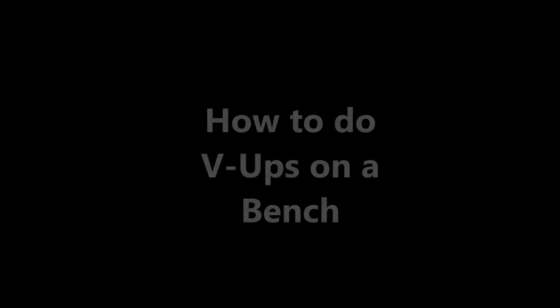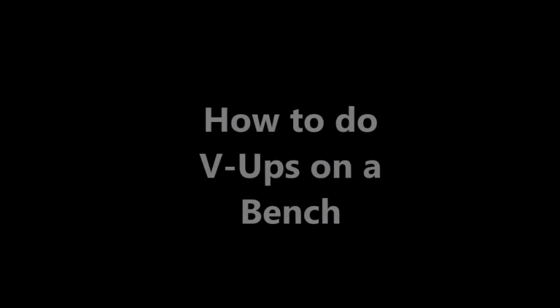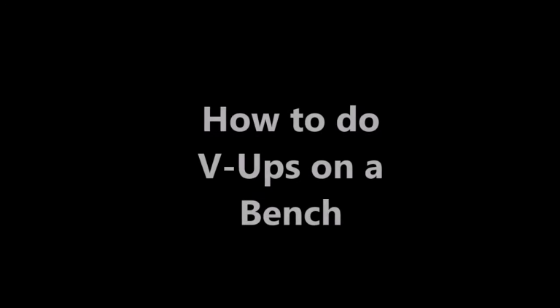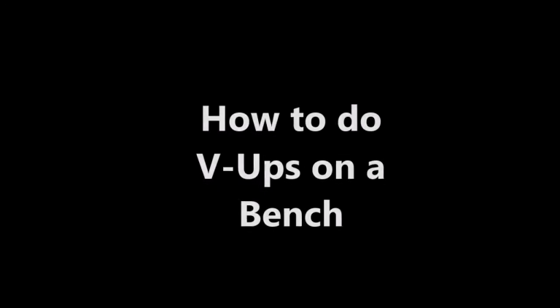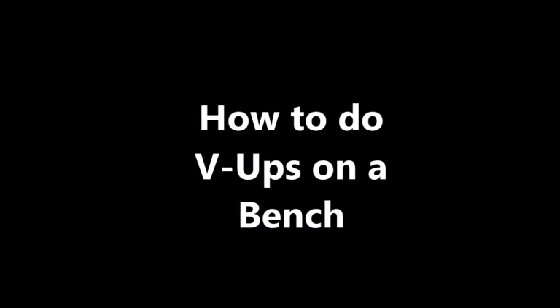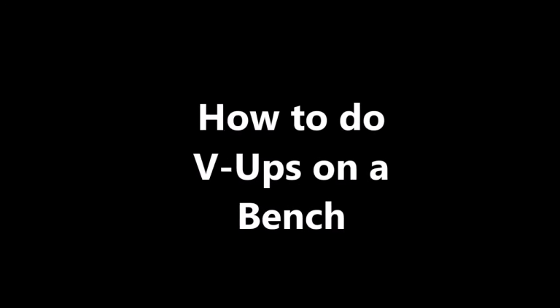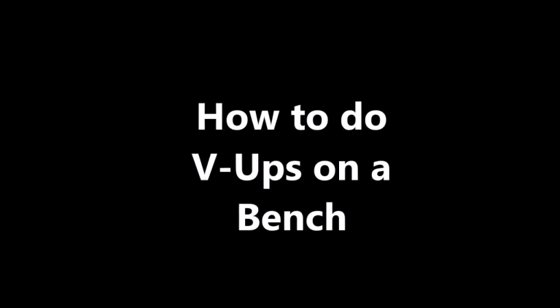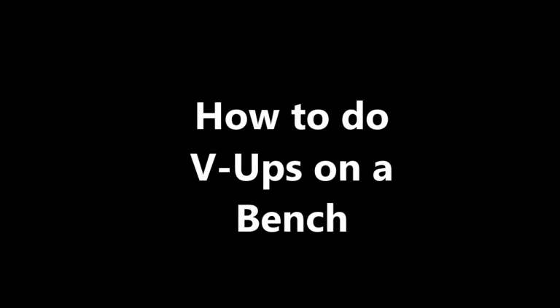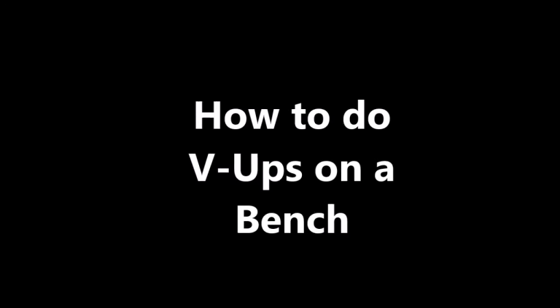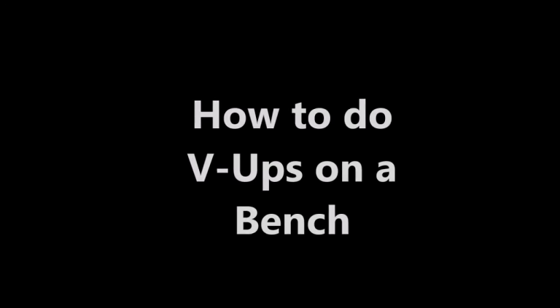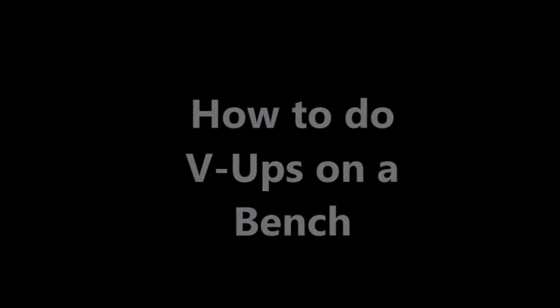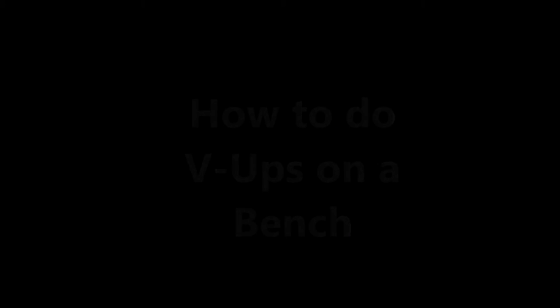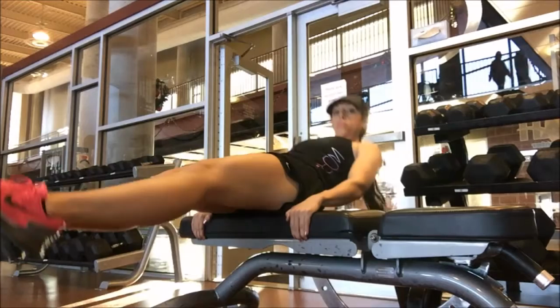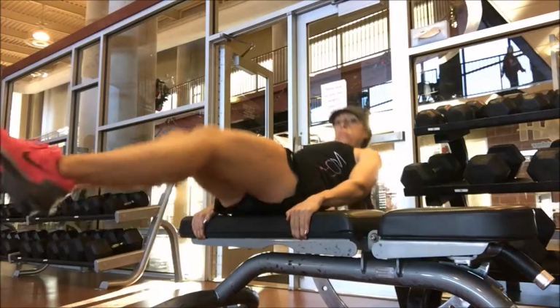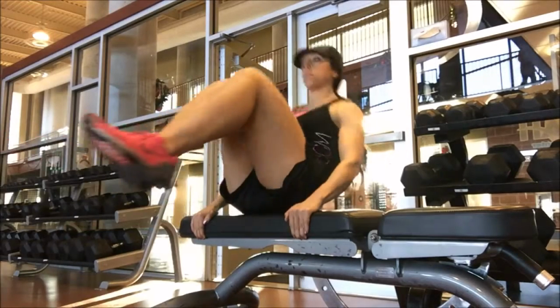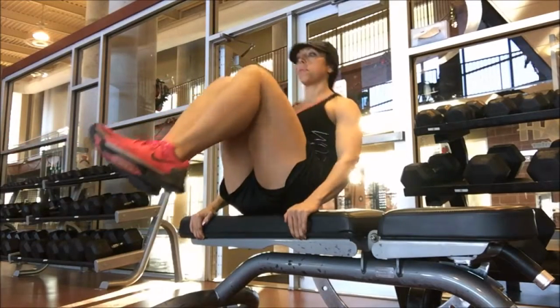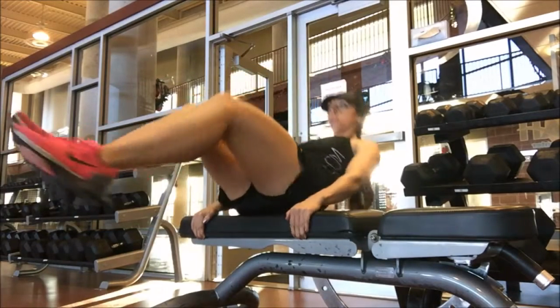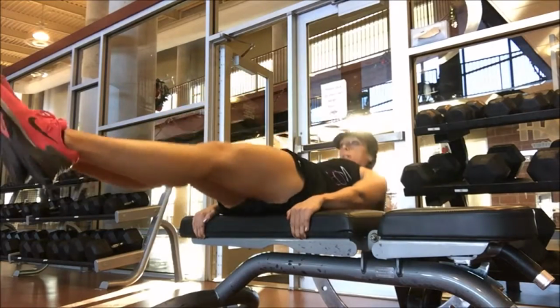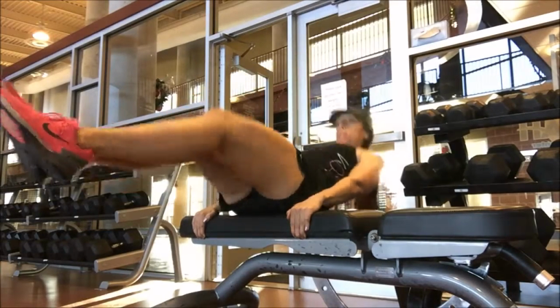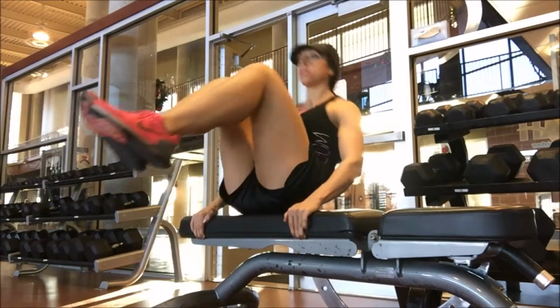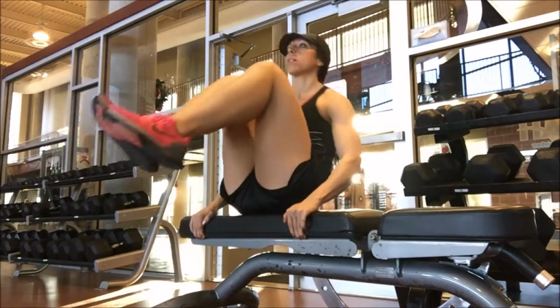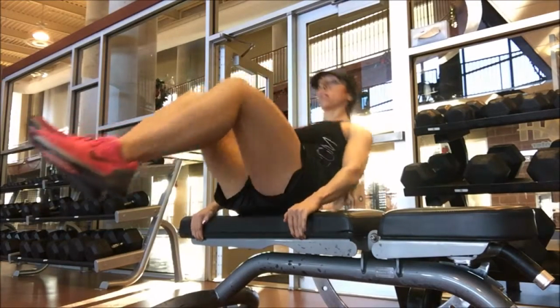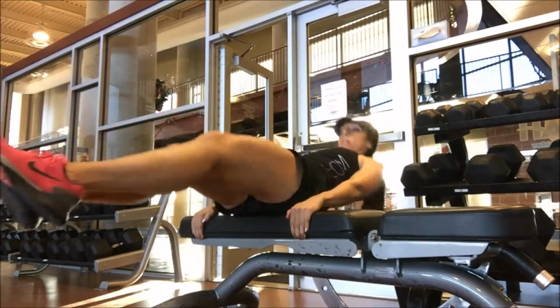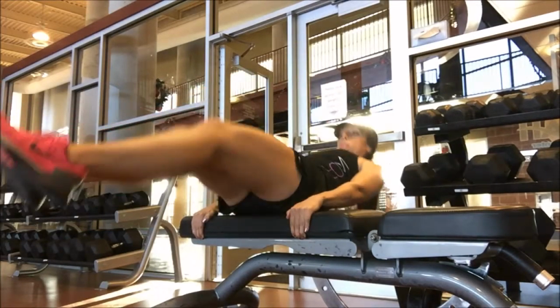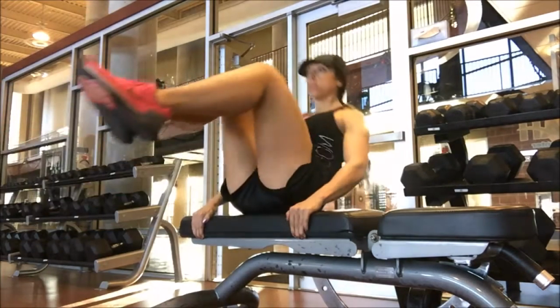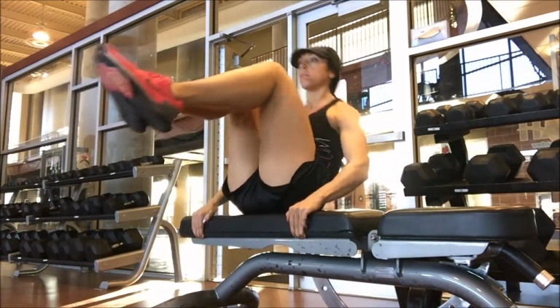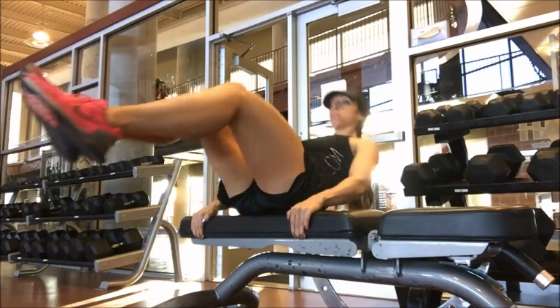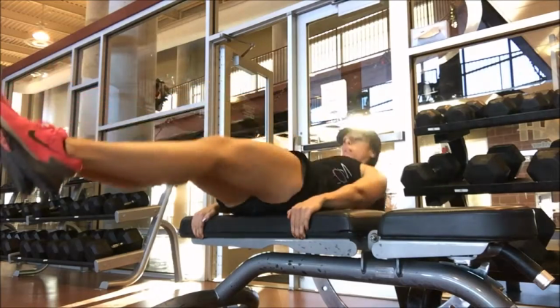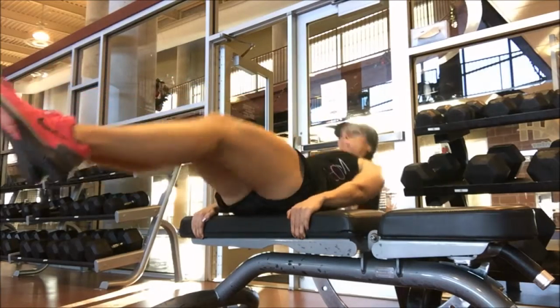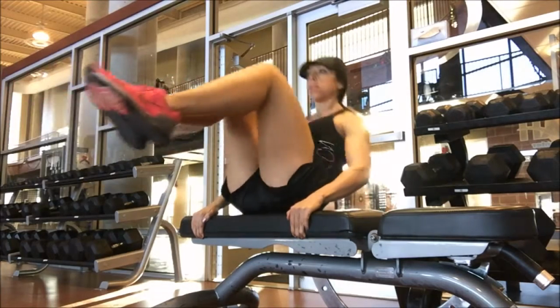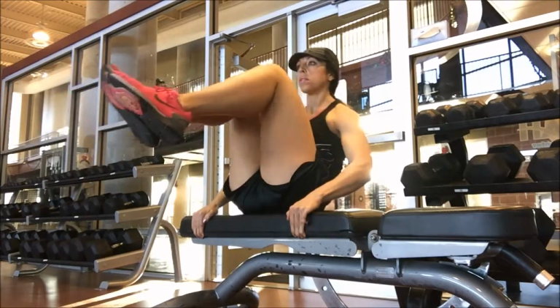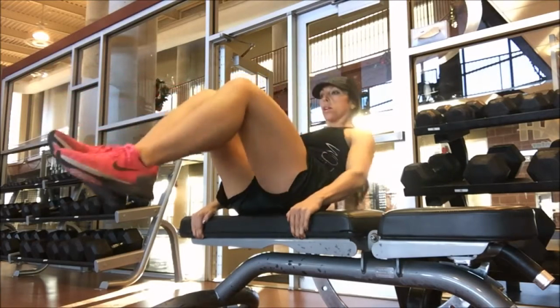How to do V-ups on a bench. You're going to go ahead and hold right next to your hips with the leverage so that you can push that torso back as far as you can. Make sure you have a good grip so you don't let go and fall.